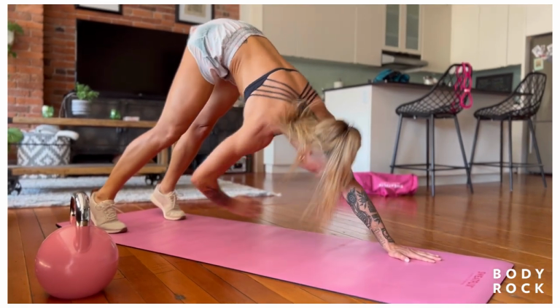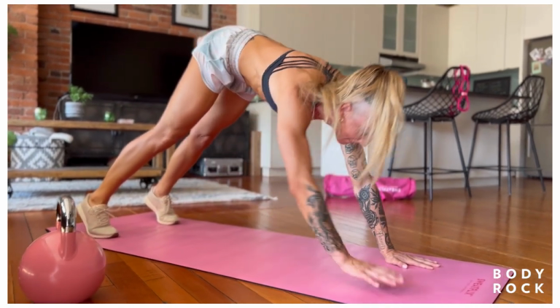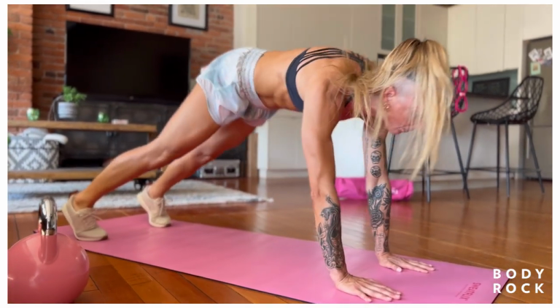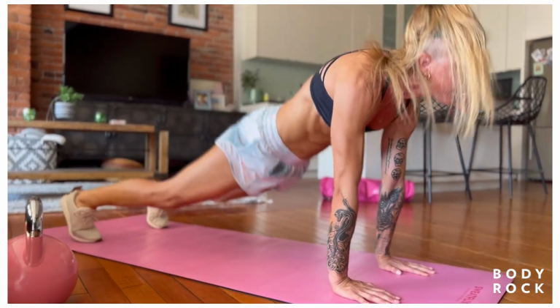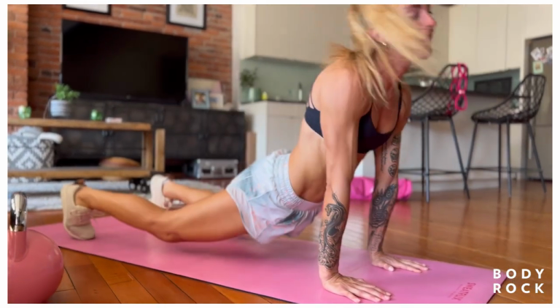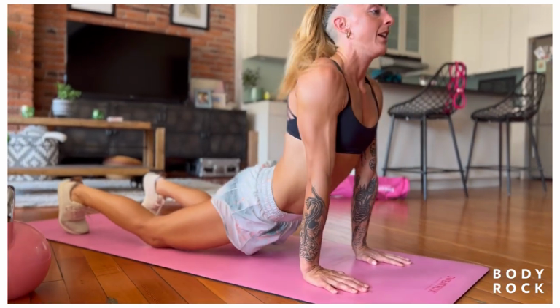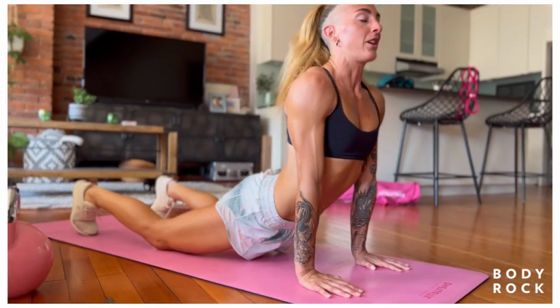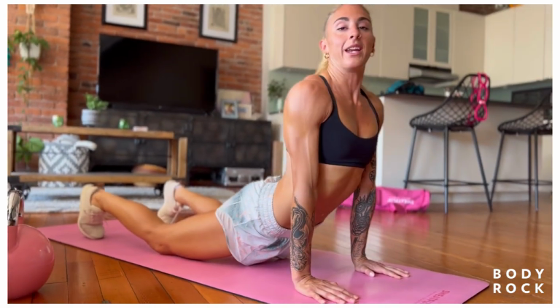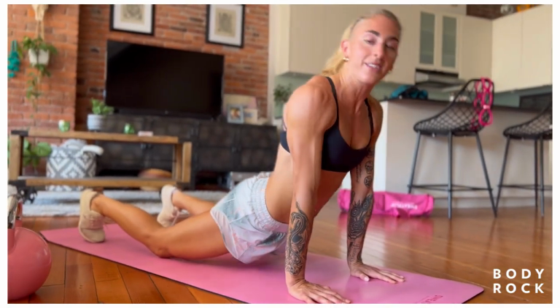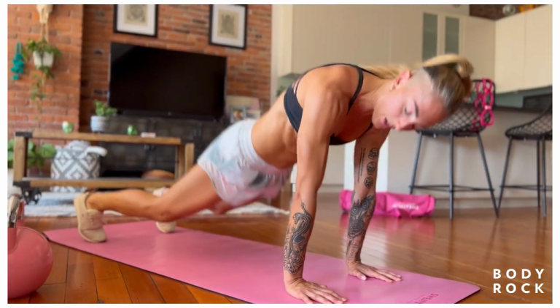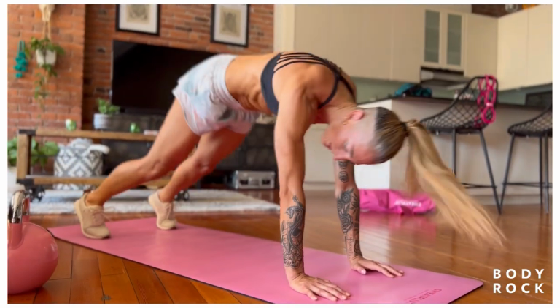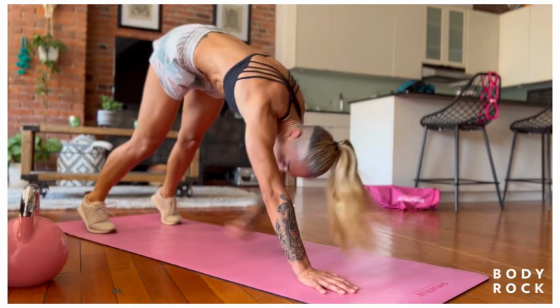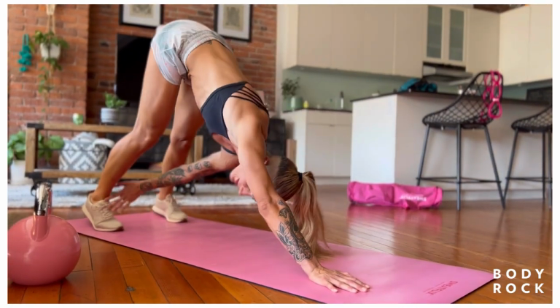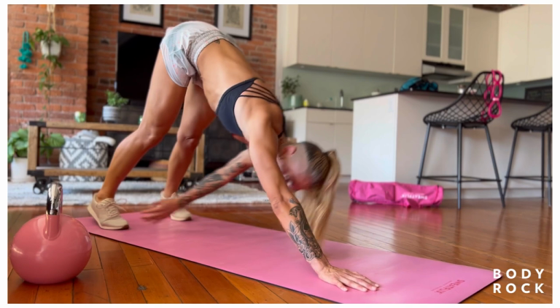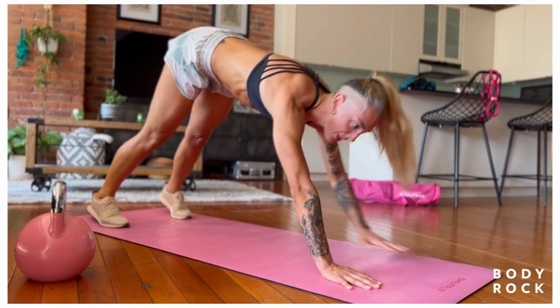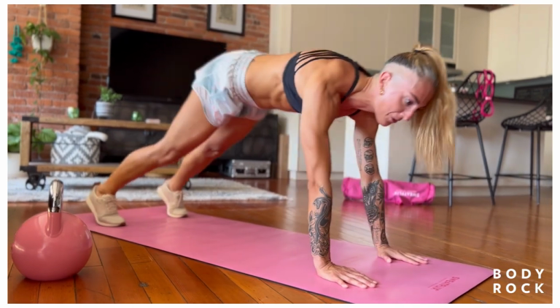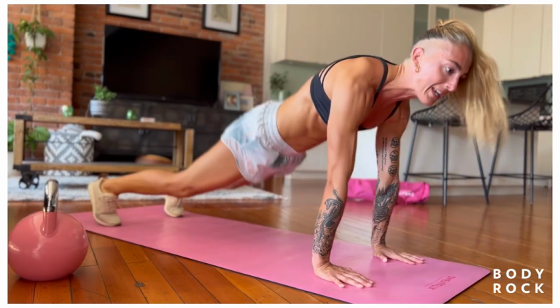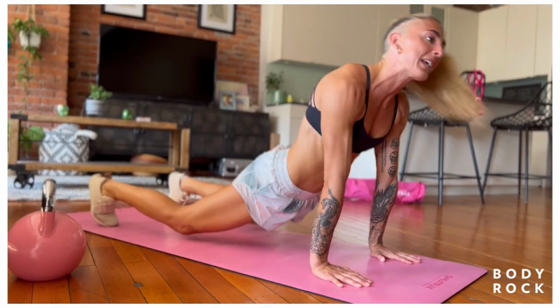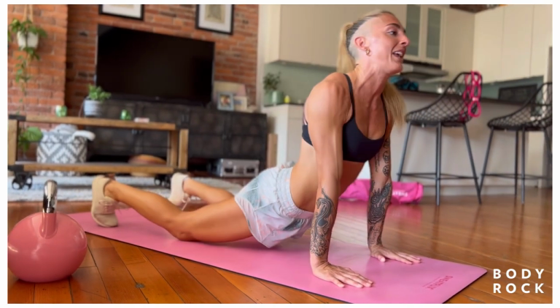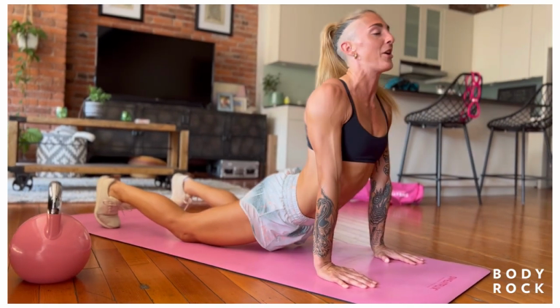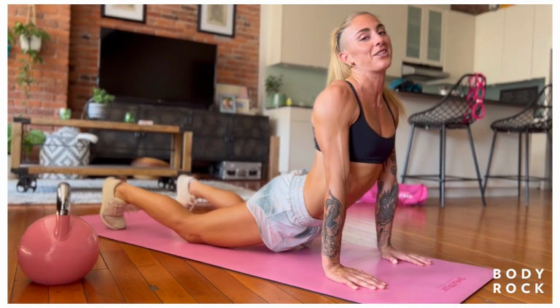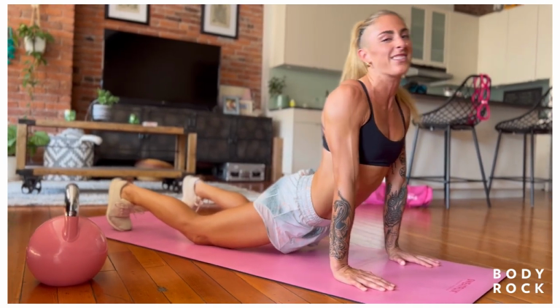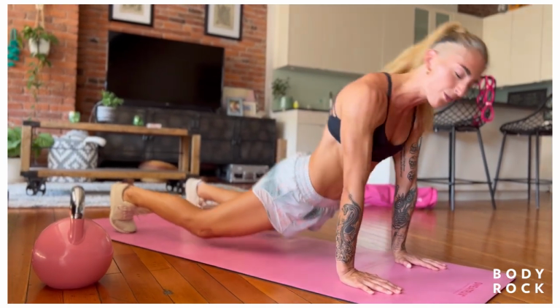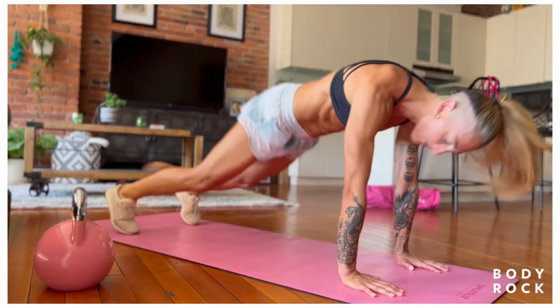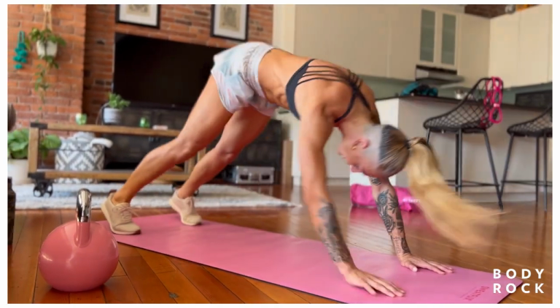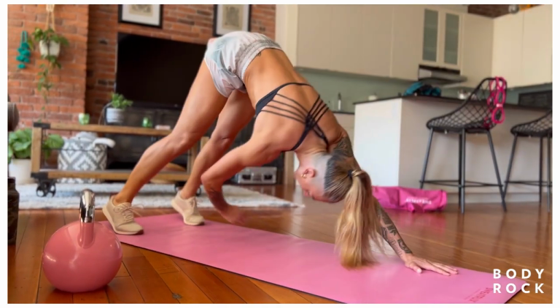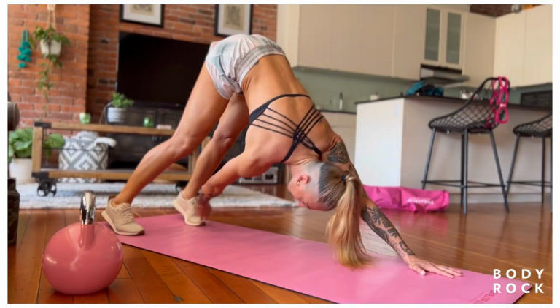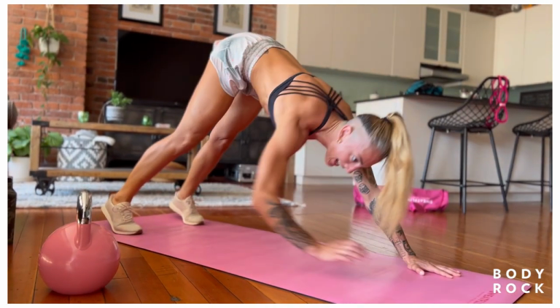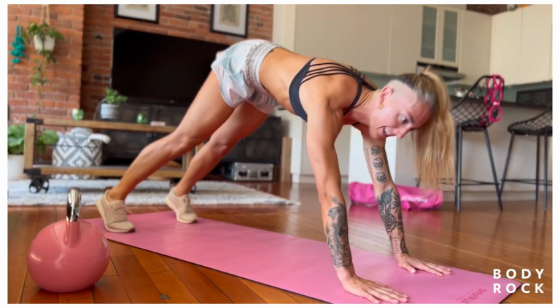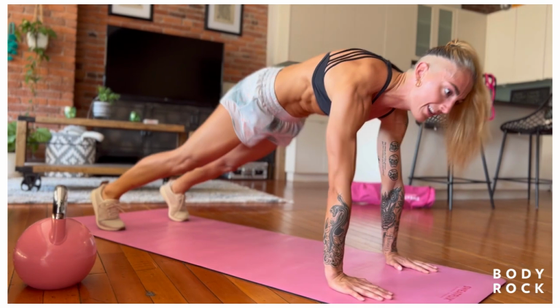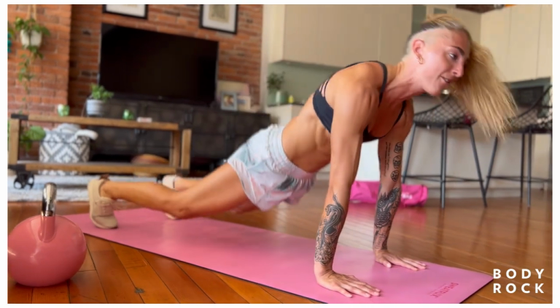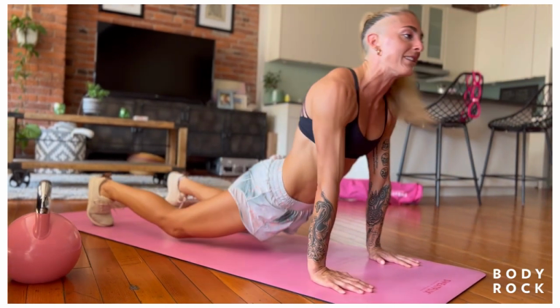My main goal is that going into this workout today, you feel amazing and your body has a chance to just sort of reset from the day.